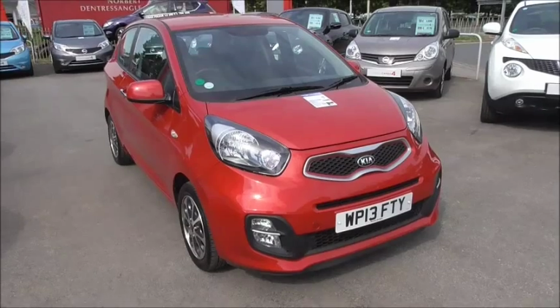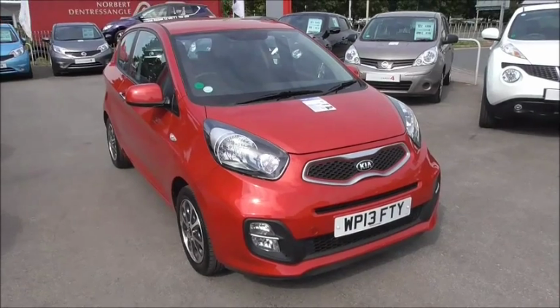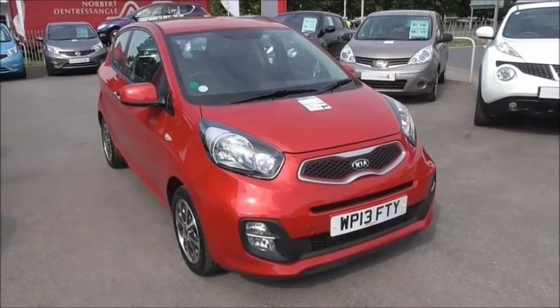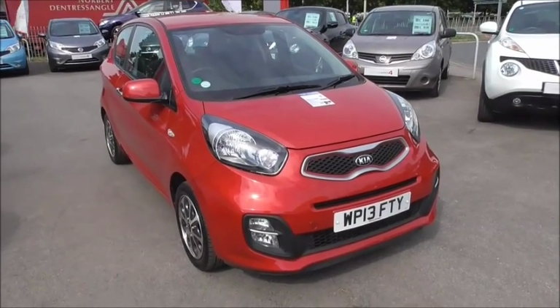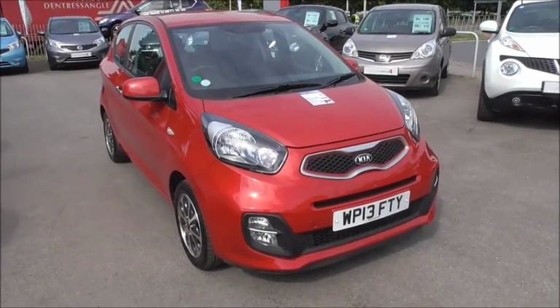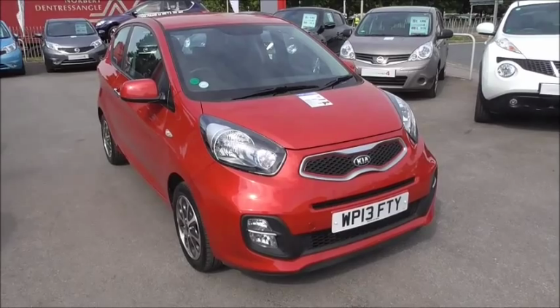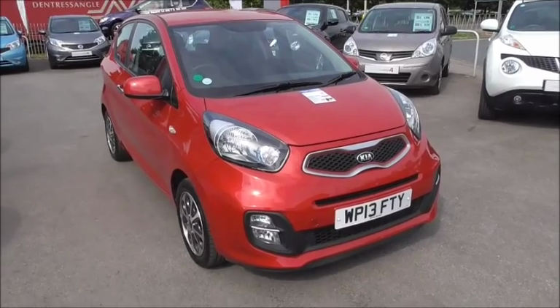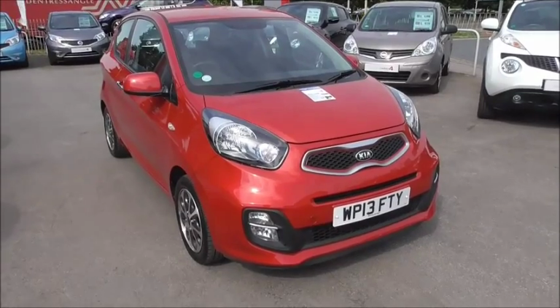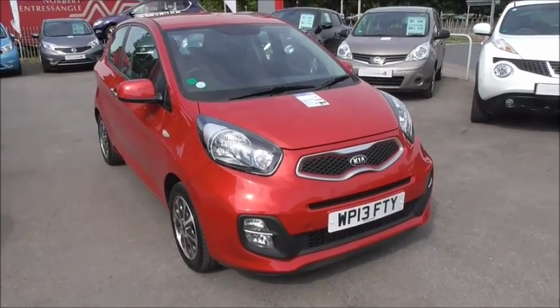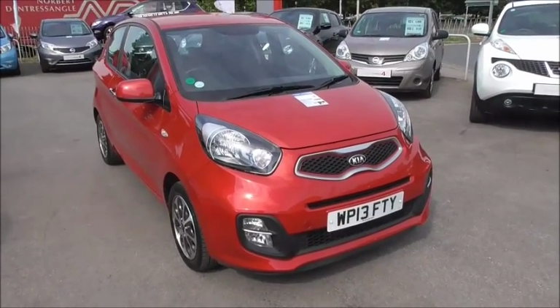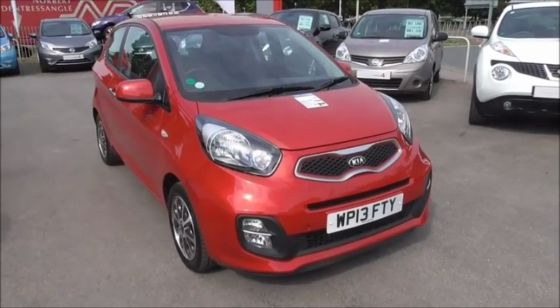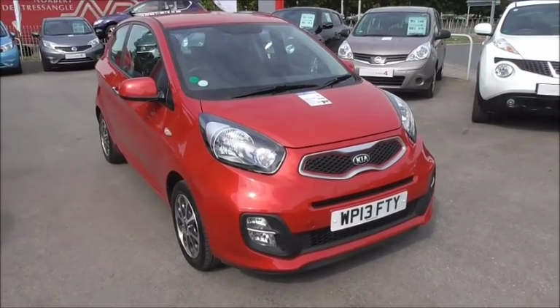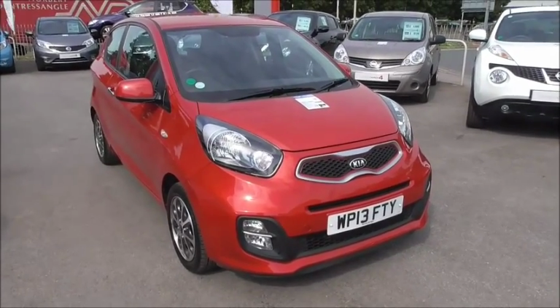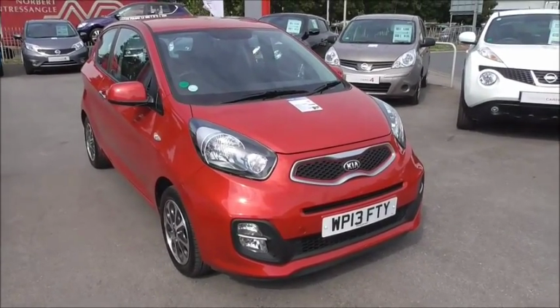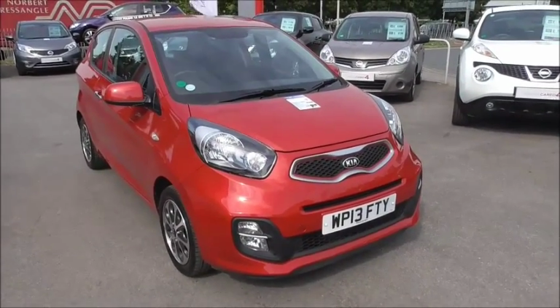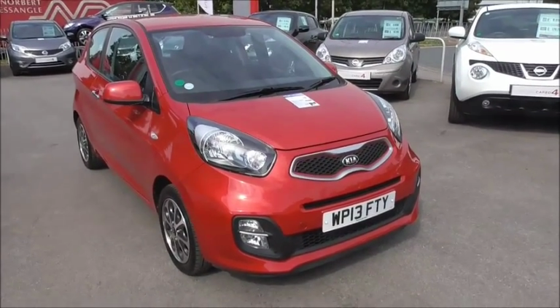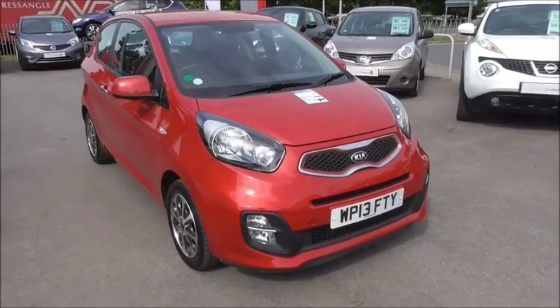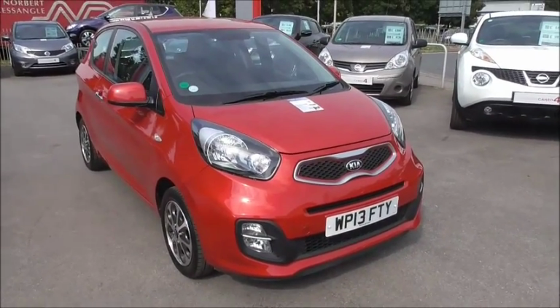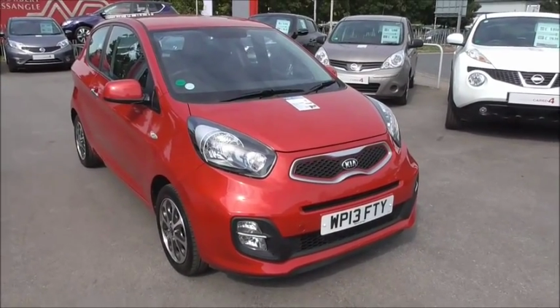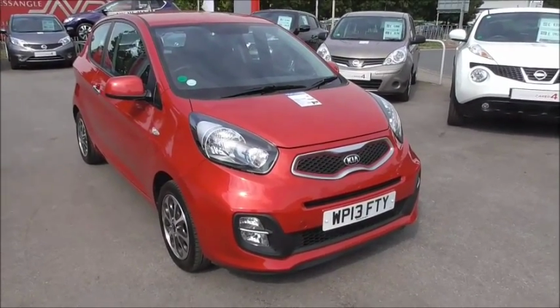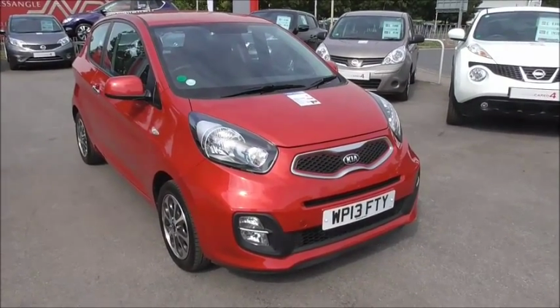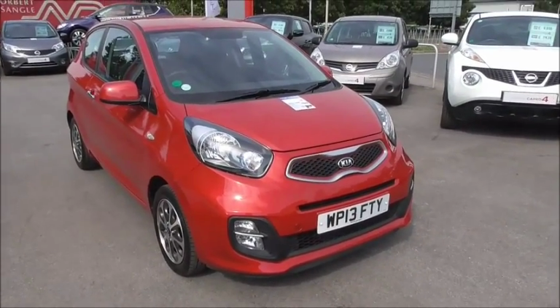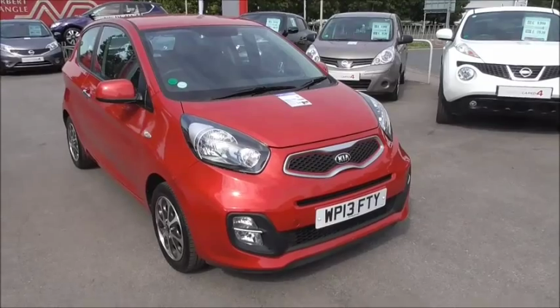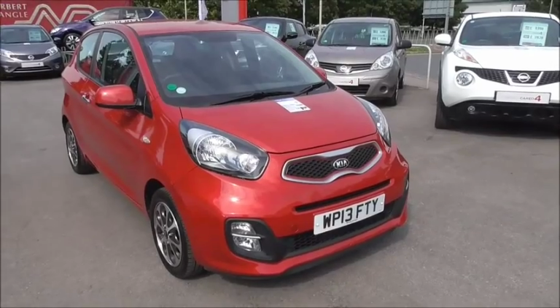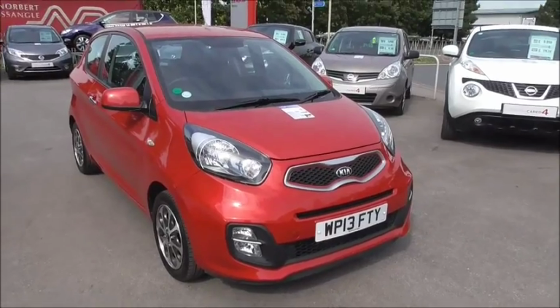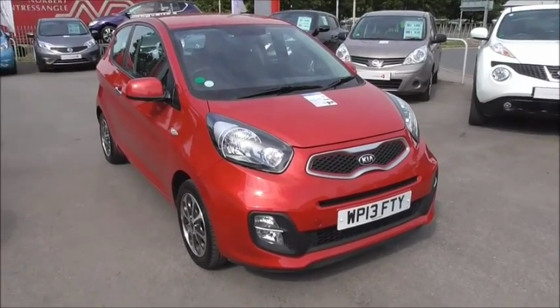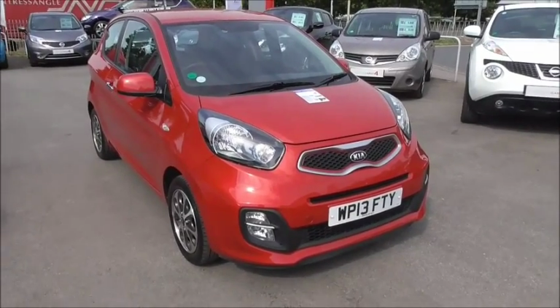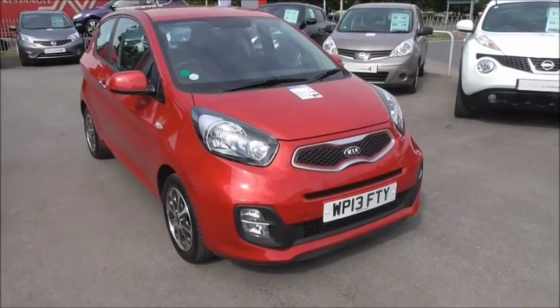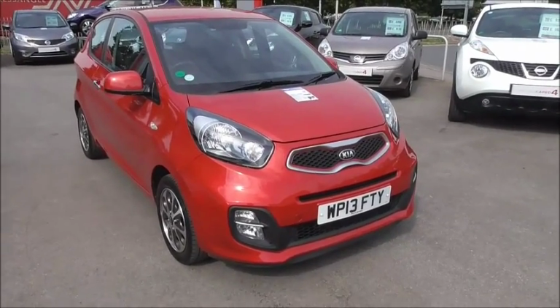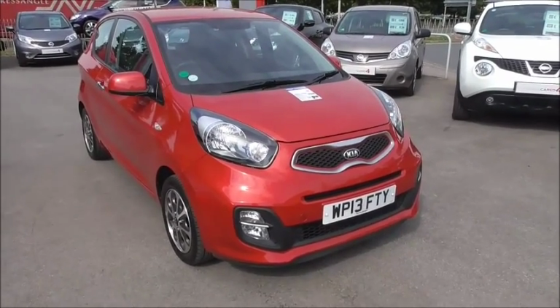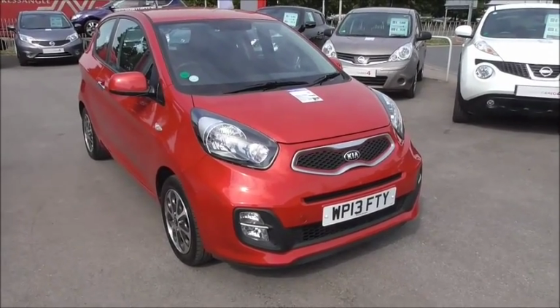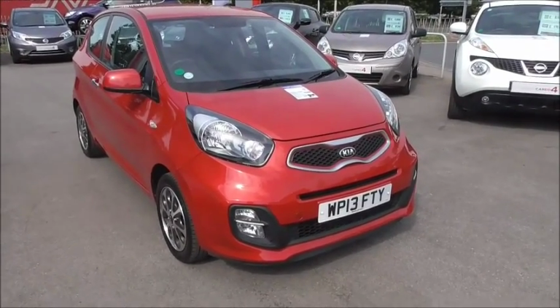Hello and welcome to Wessex Garages in Gloucester. Here today we have a Kia Picanto City. This vehicle was first registered in 2013 as a 1 litre petrol engine and a 5 speed manual gearbox.